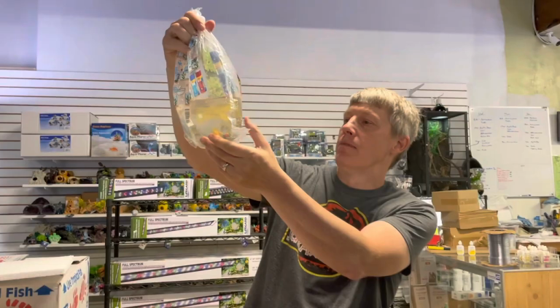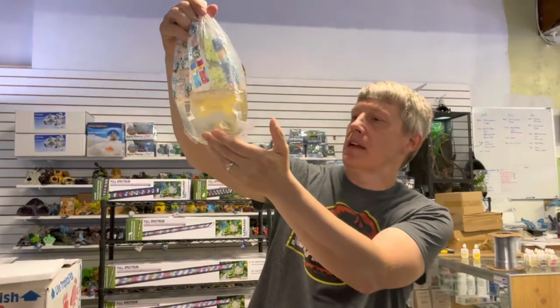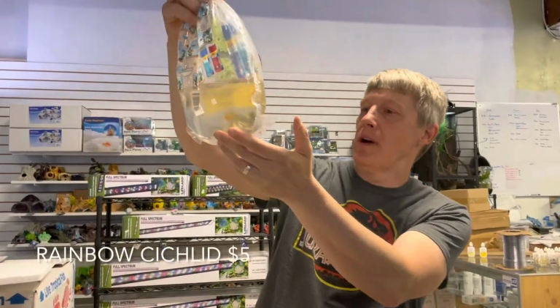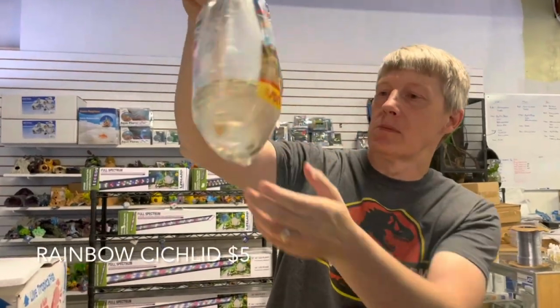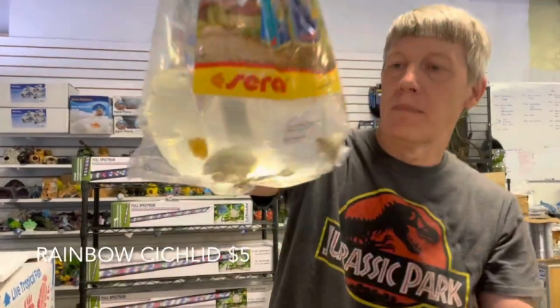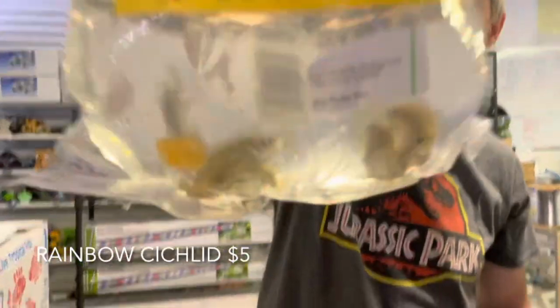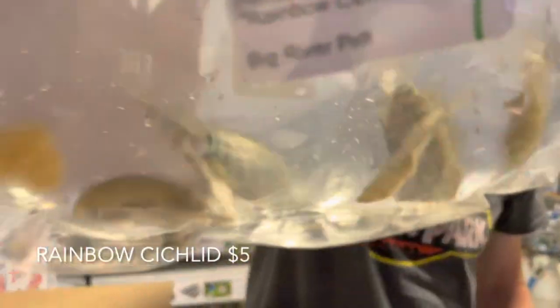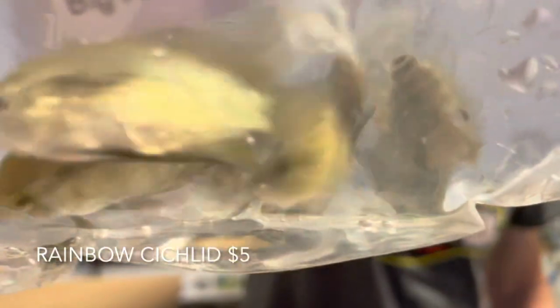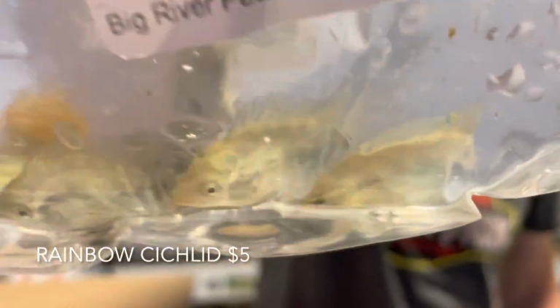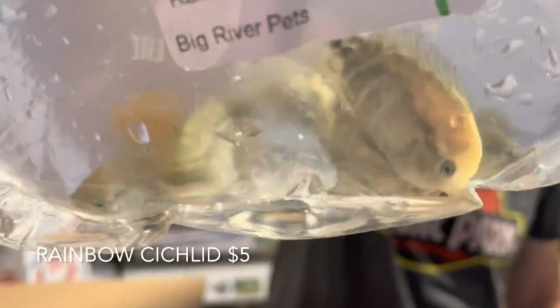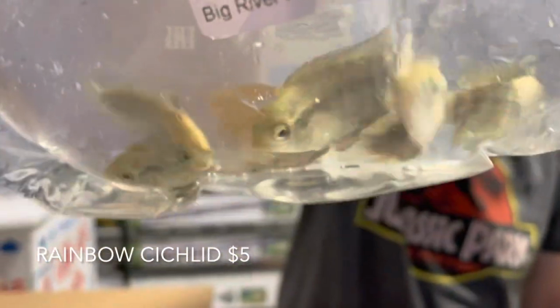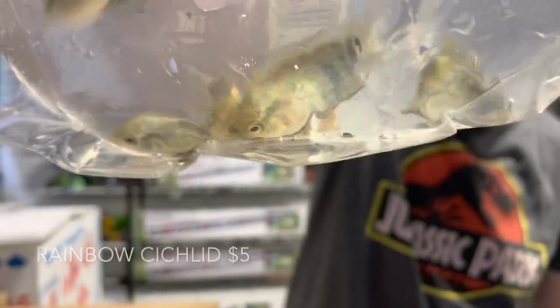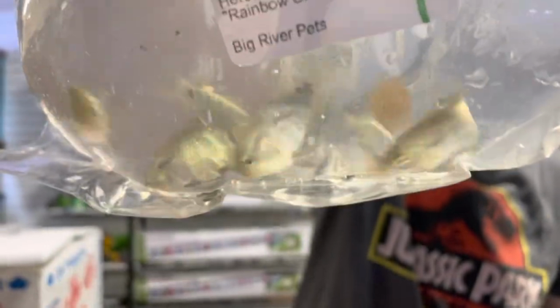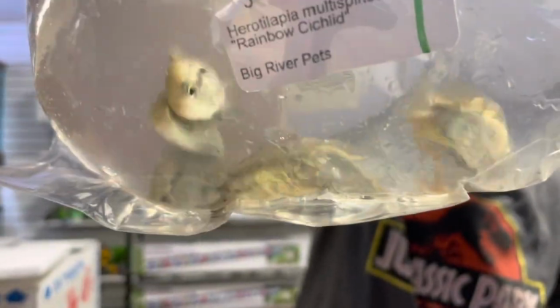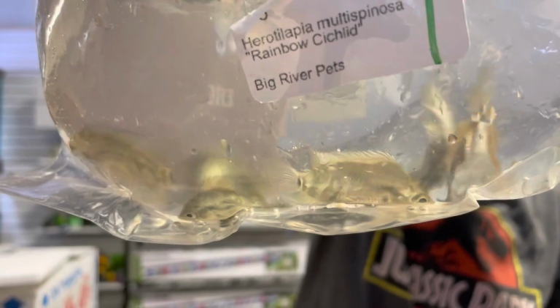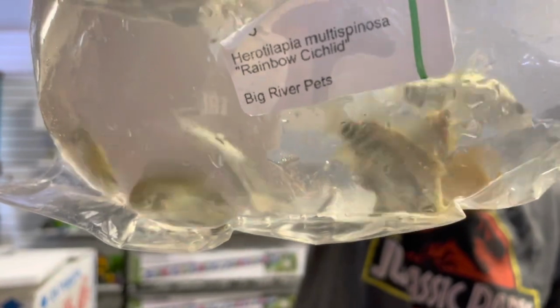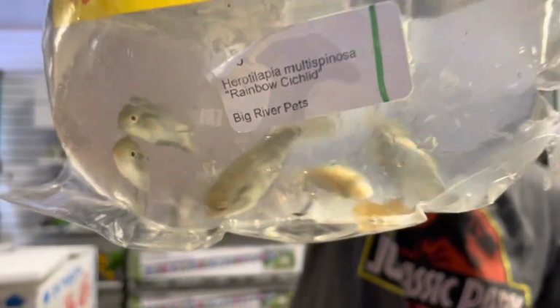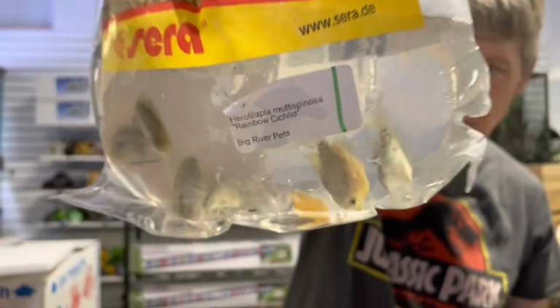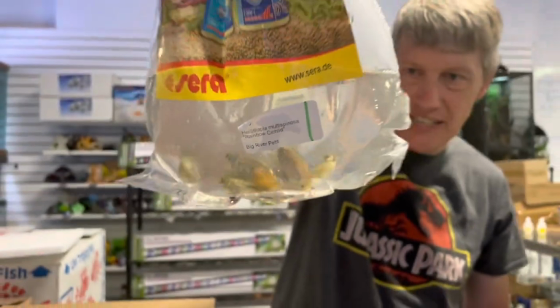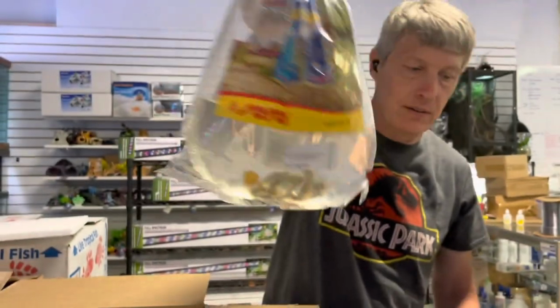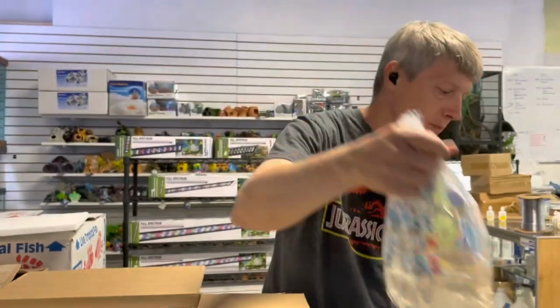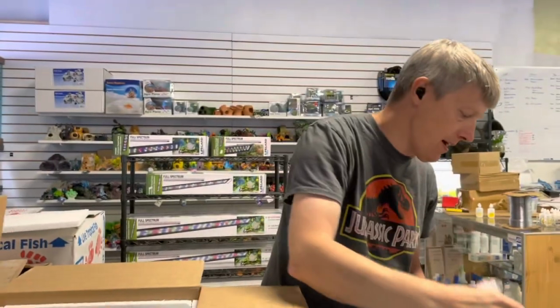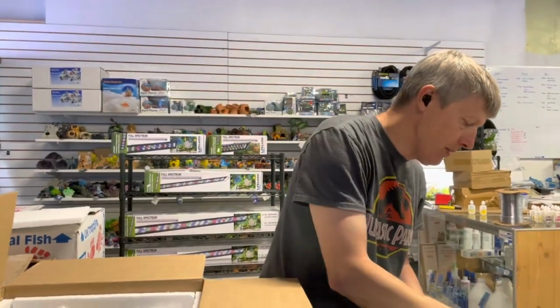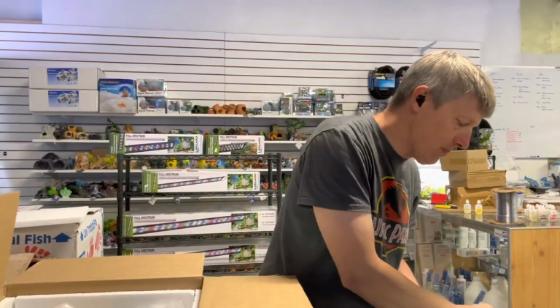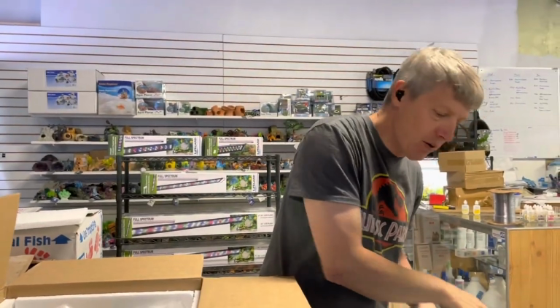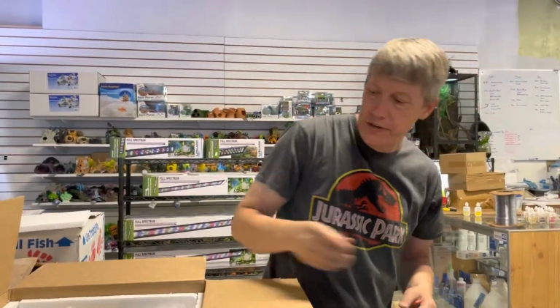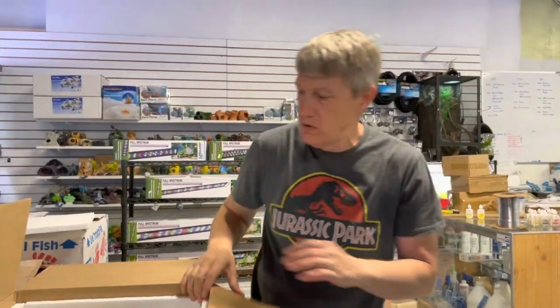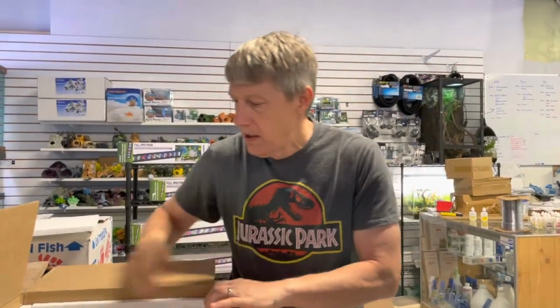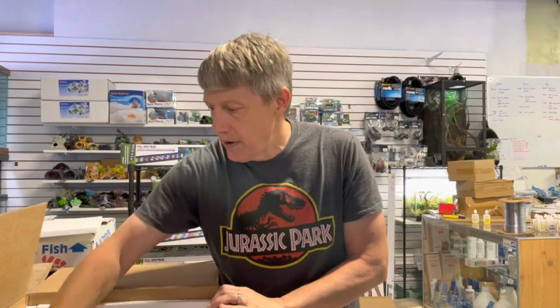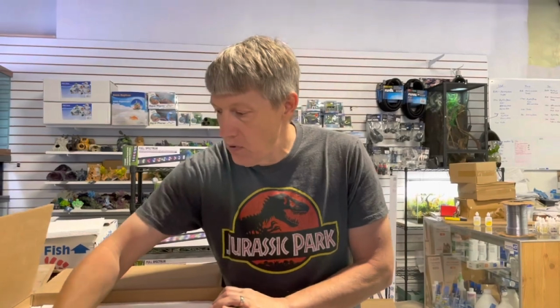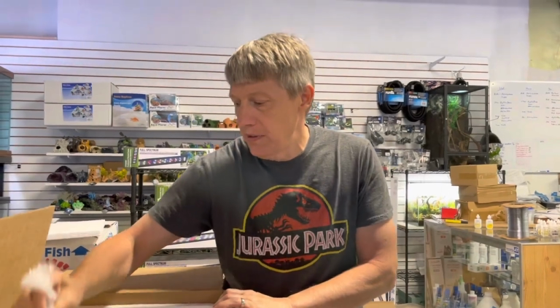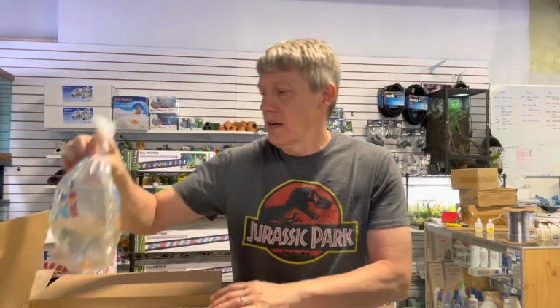First thing out of the box is some South American cichlids. These are rainbow cichlids. Real pretty silvery color on them right now. They get more of a gold hue — rainbow, that's the name.